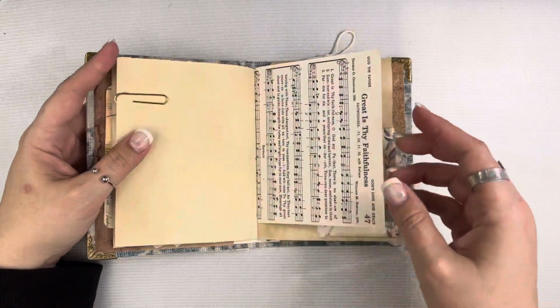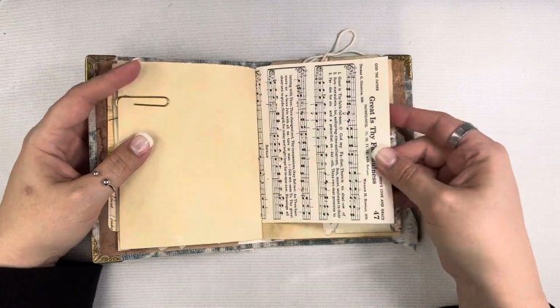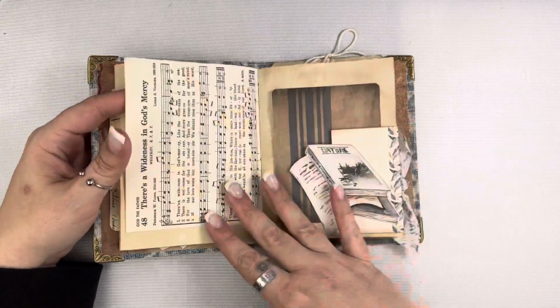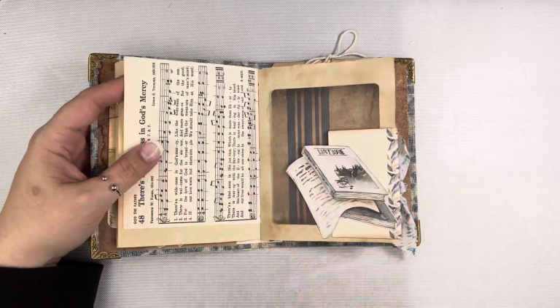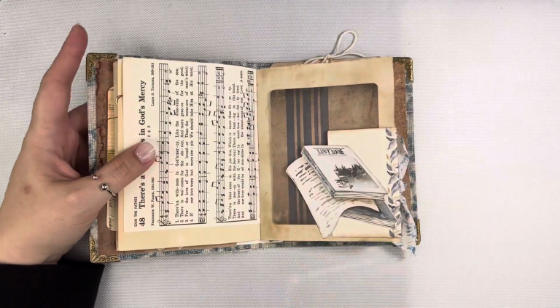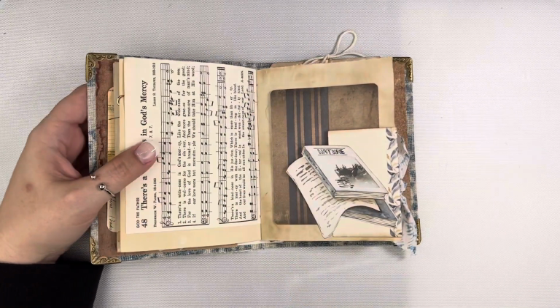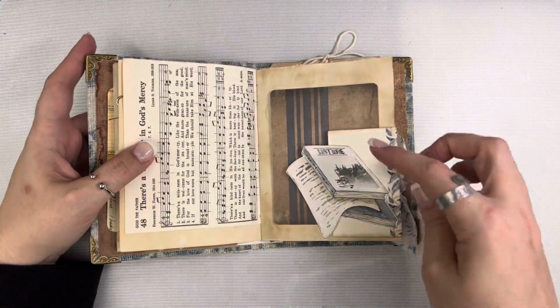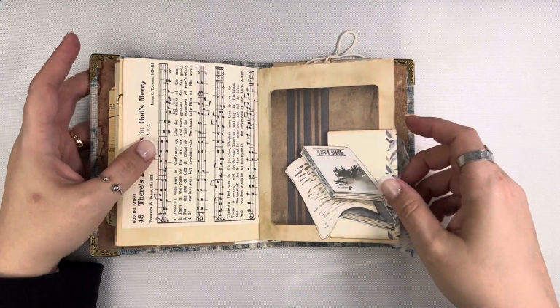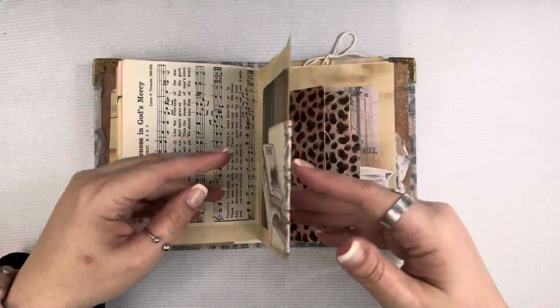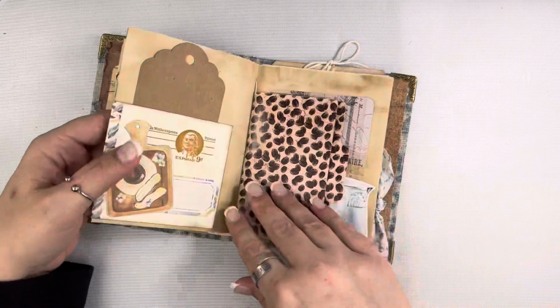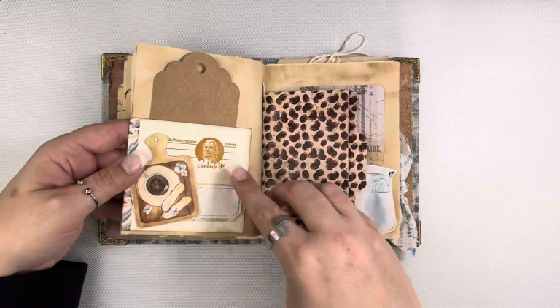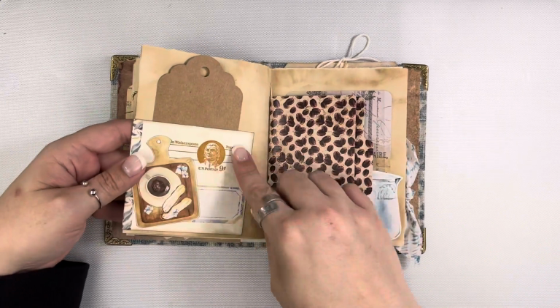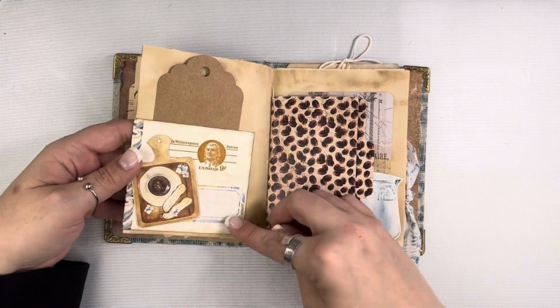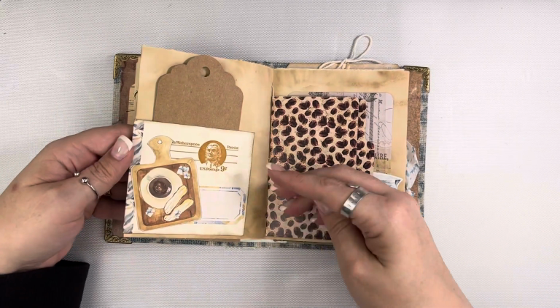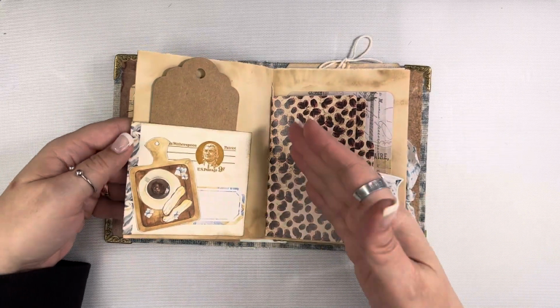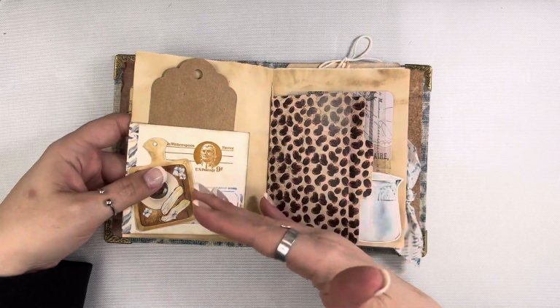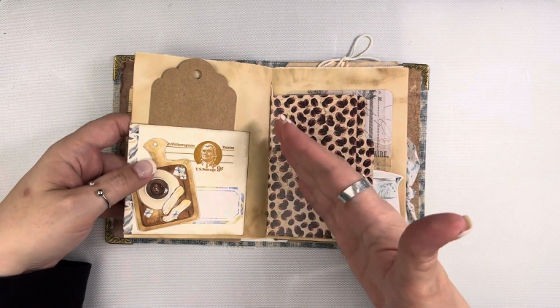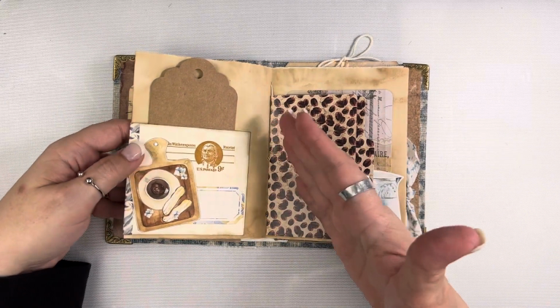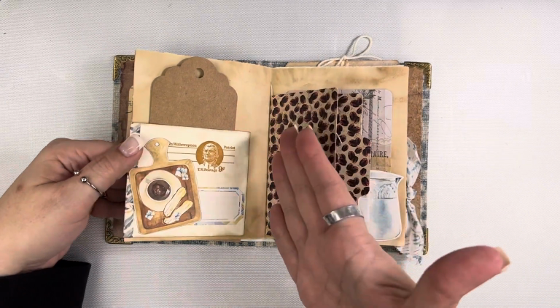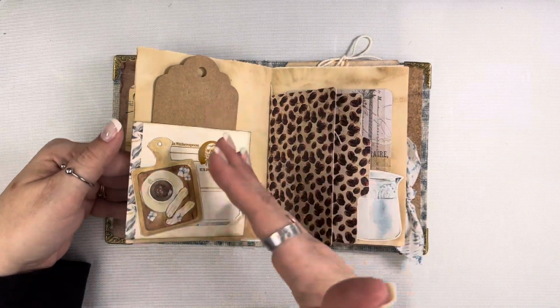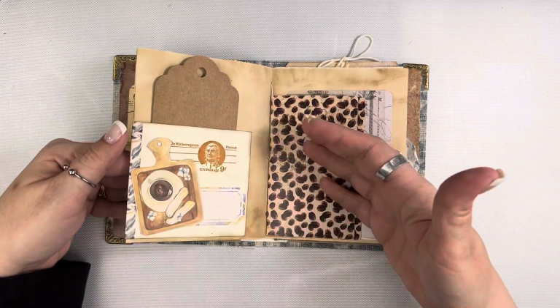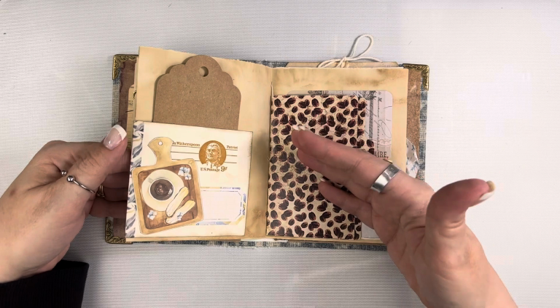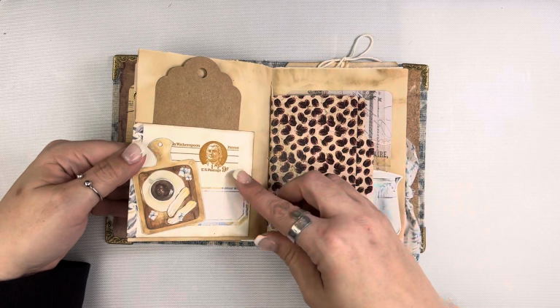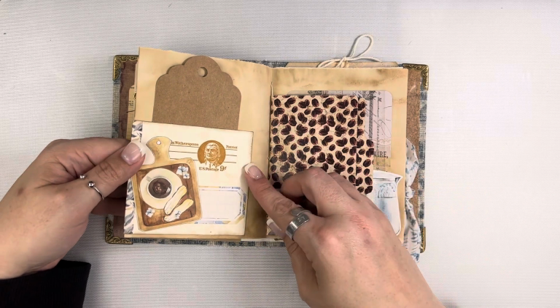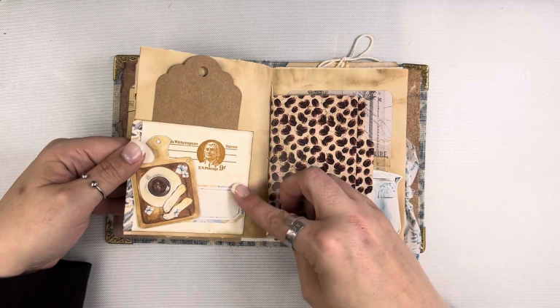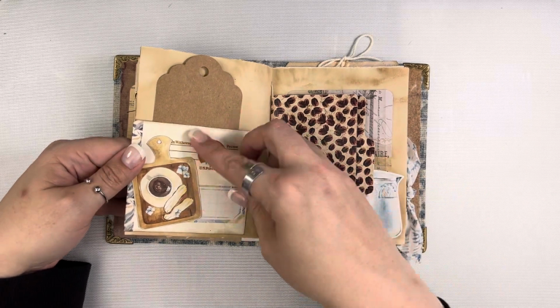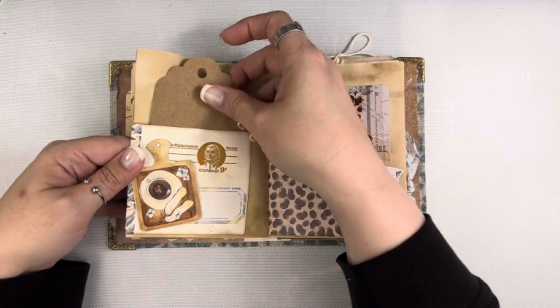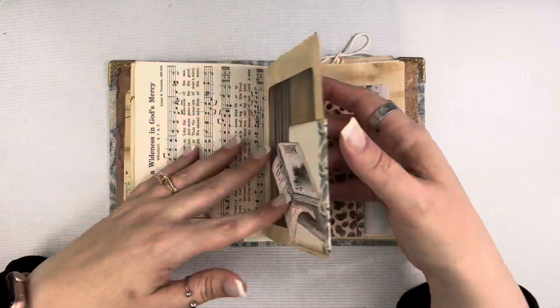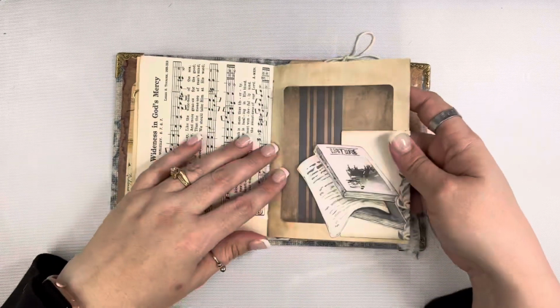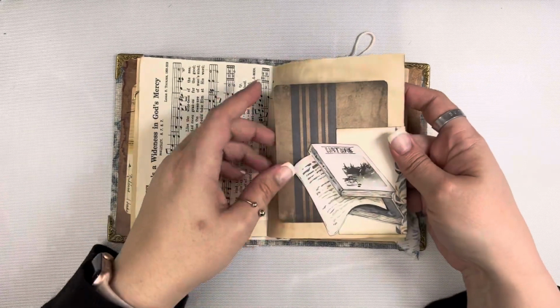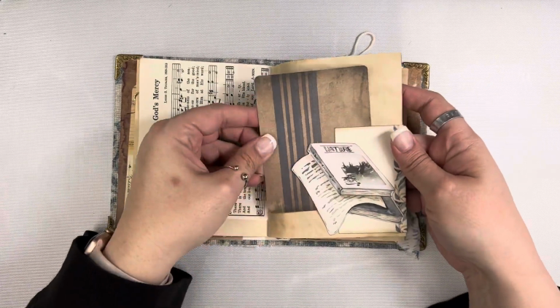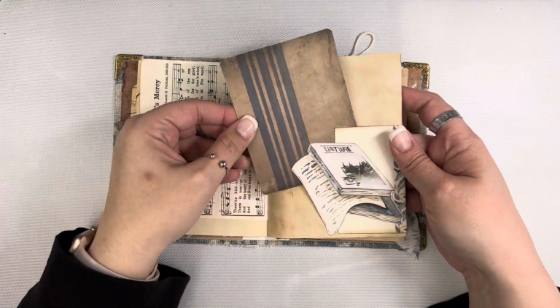I have some hymnal paper. This little piece was like a vintage postcard, and because of the size of it, it just worked out better to kind of wrap it. So I created a pocket on this side and a little tuck spot here.